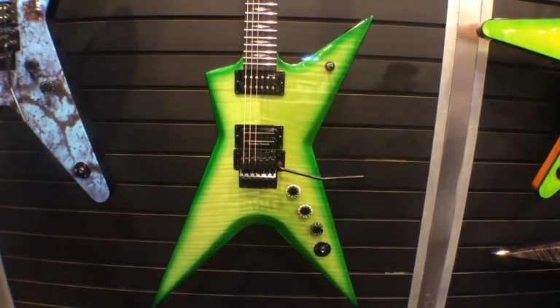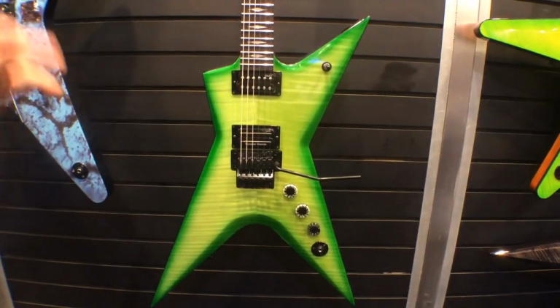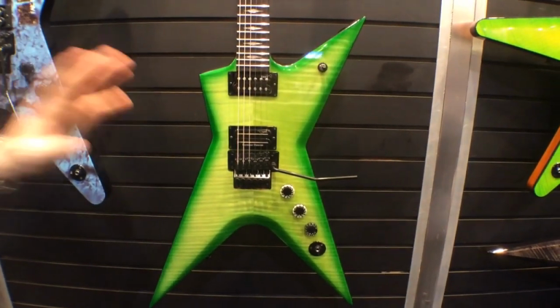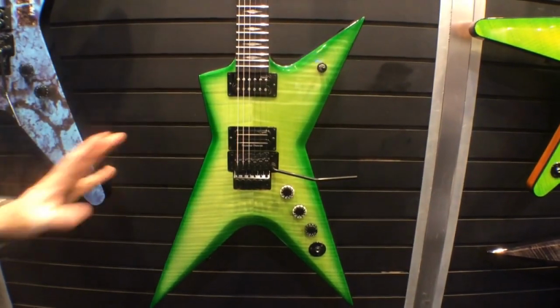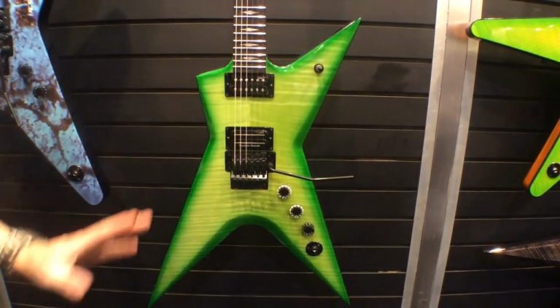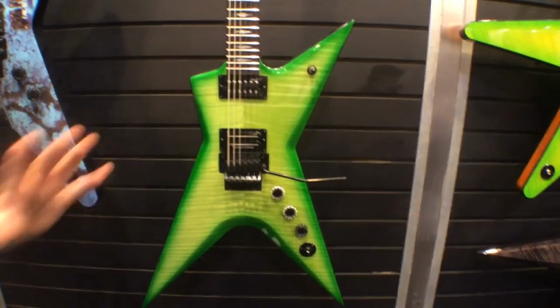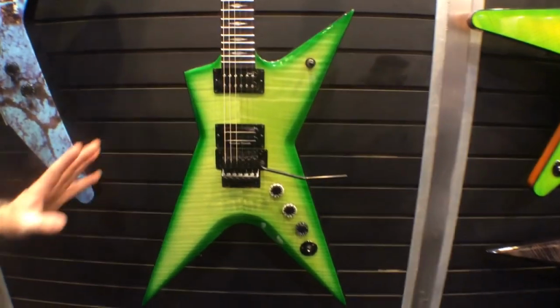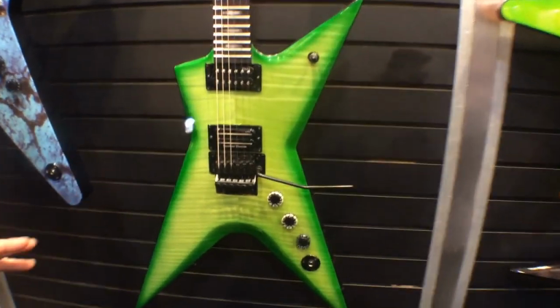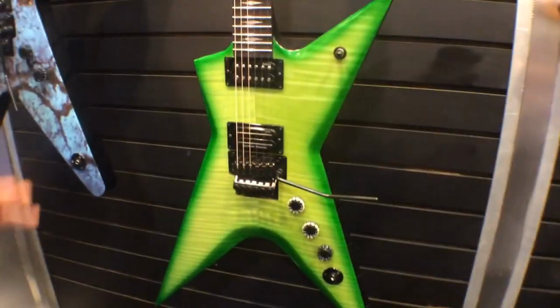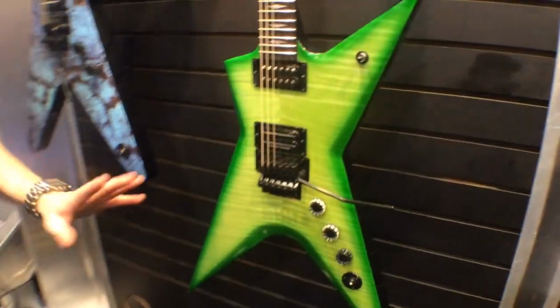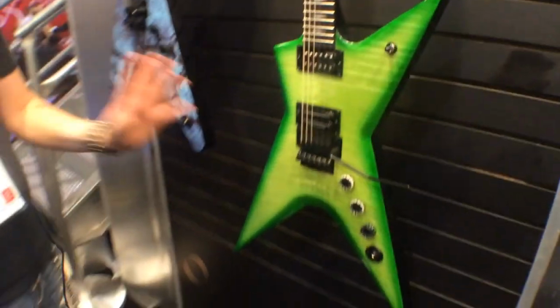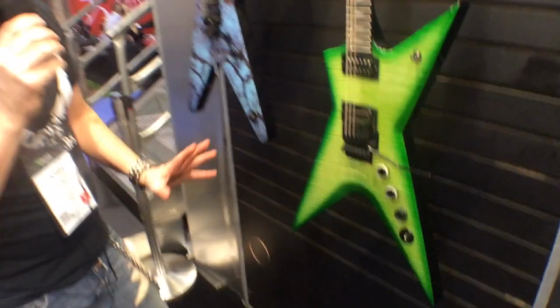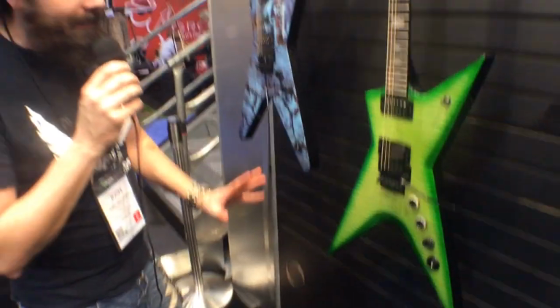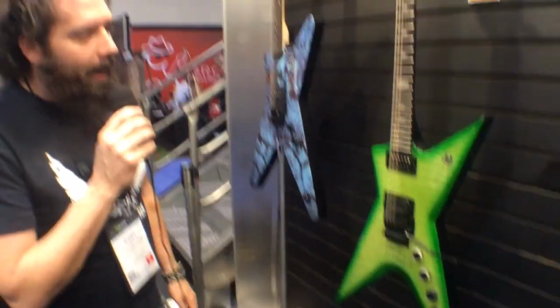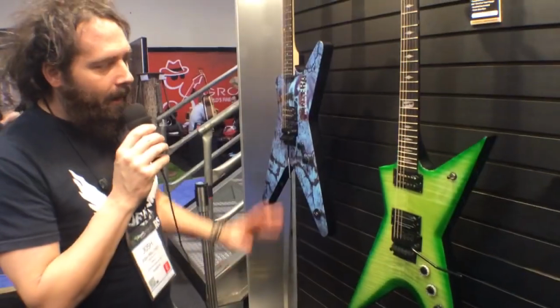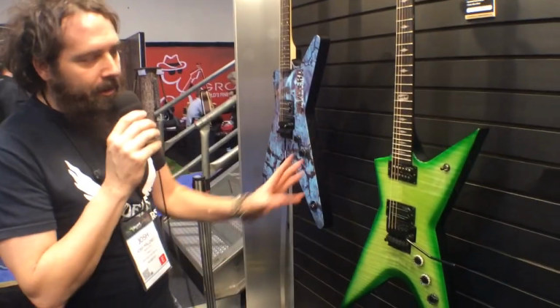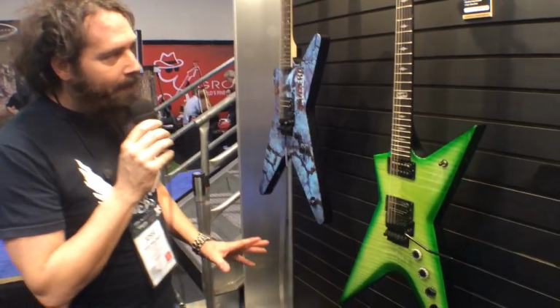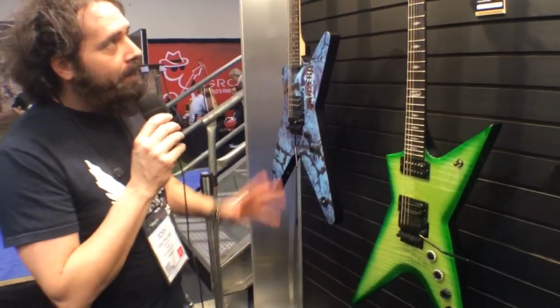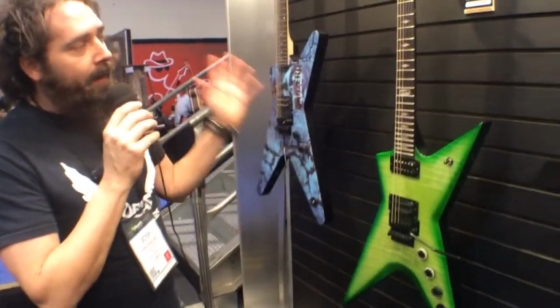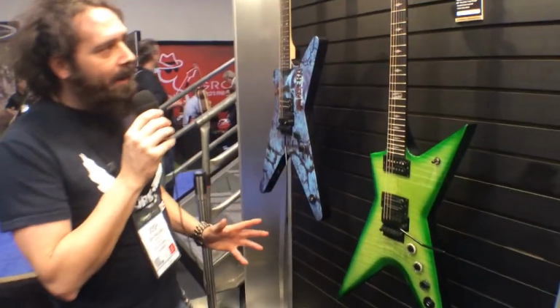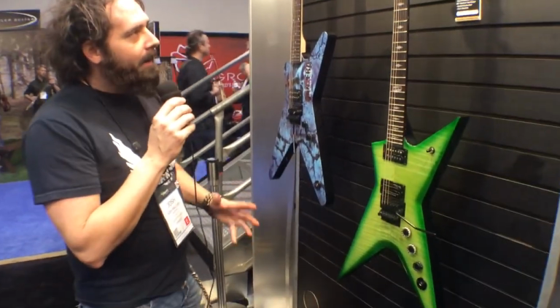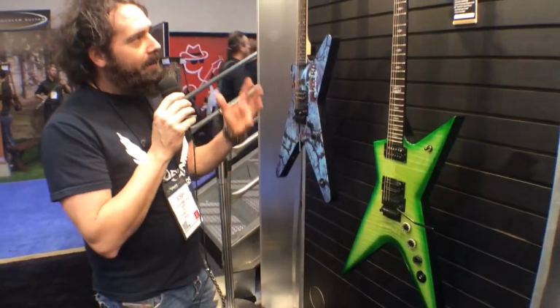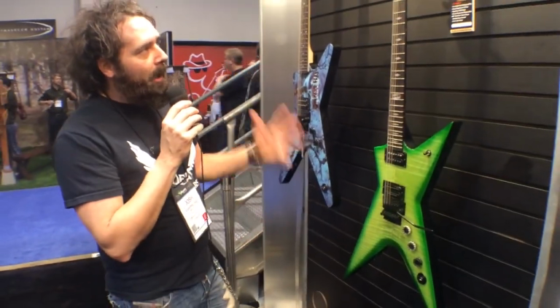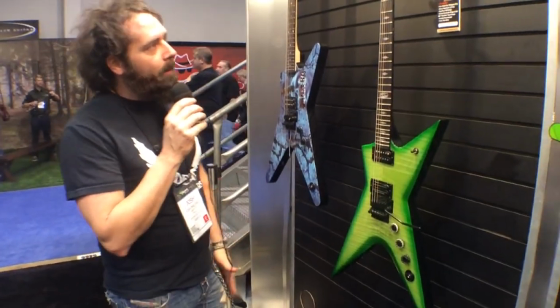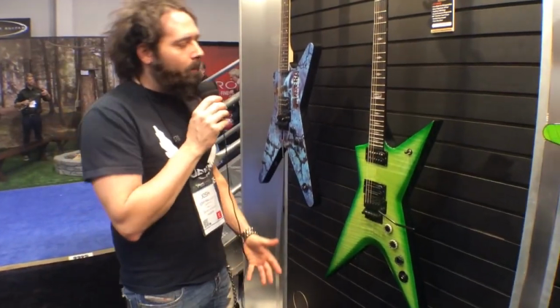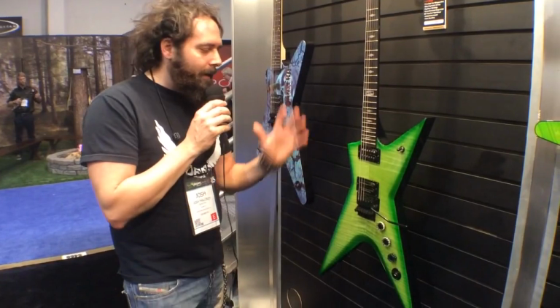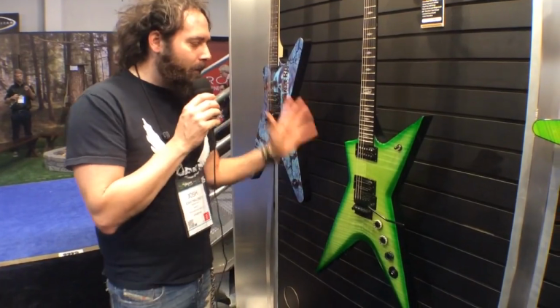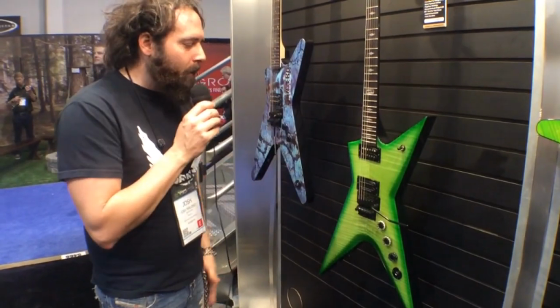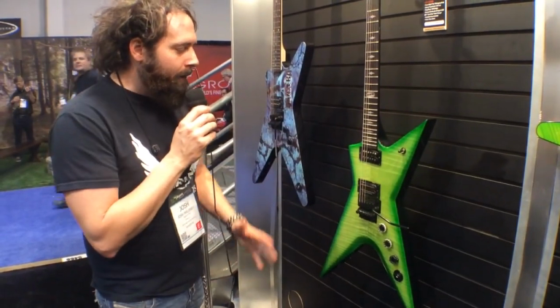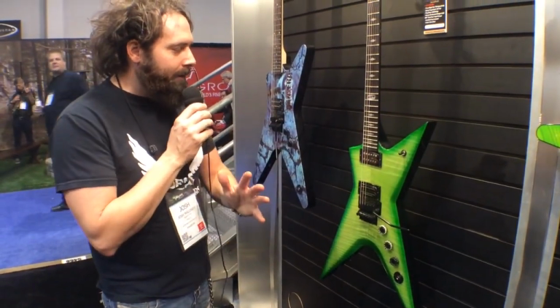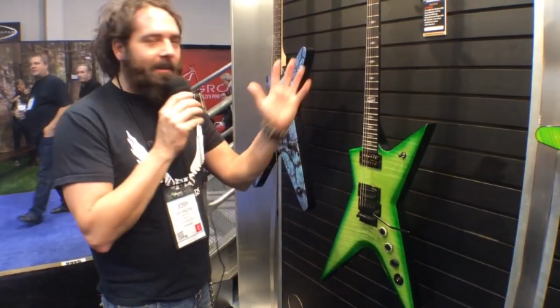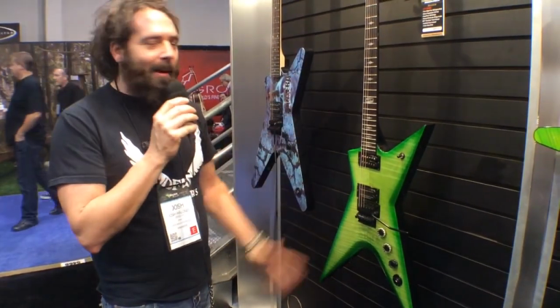This guitar, when you pull it out, is no nonsense. I know Daryl would be really proud of this. He loved this shape, loved the company, and was just one of our gems sent from heaven.